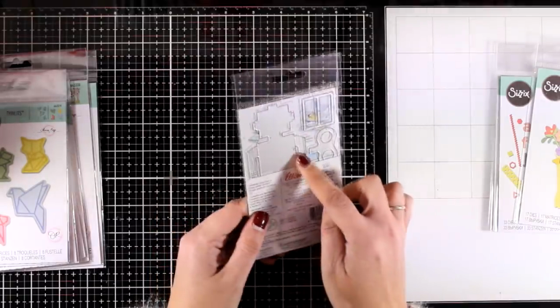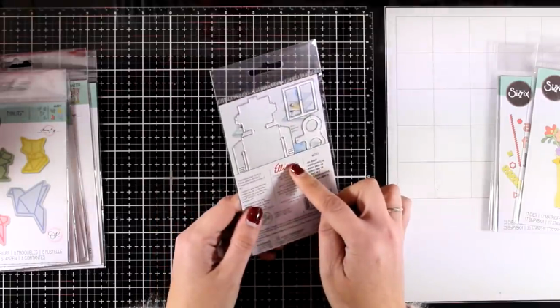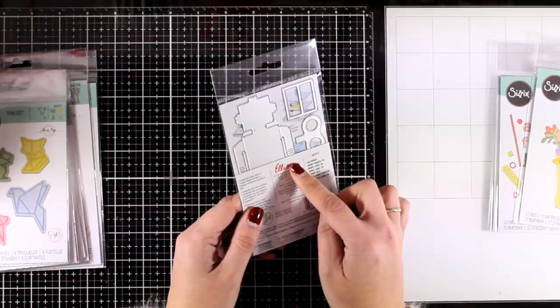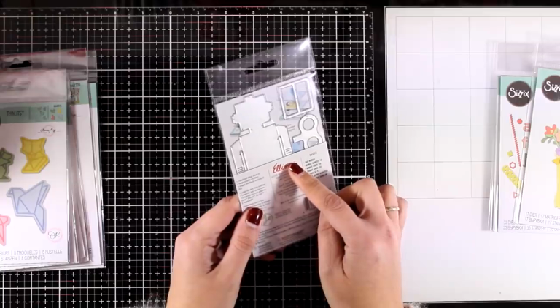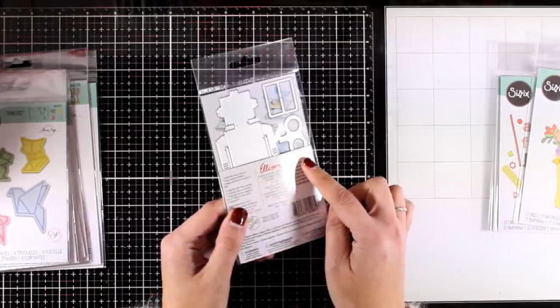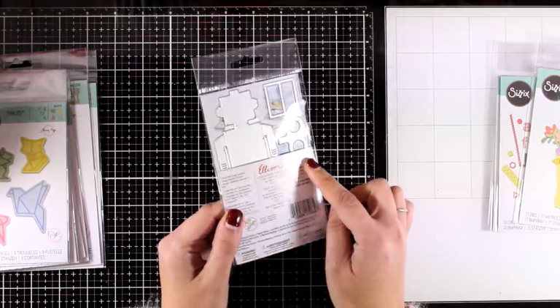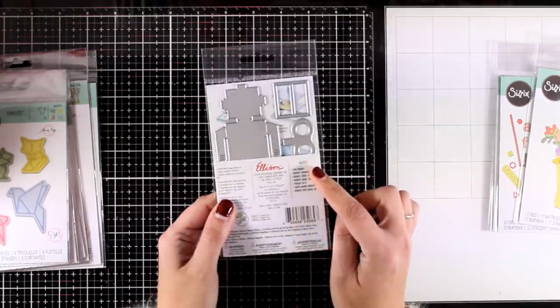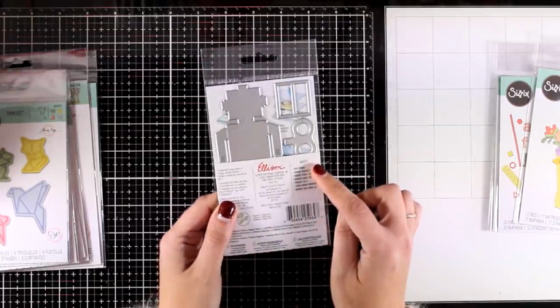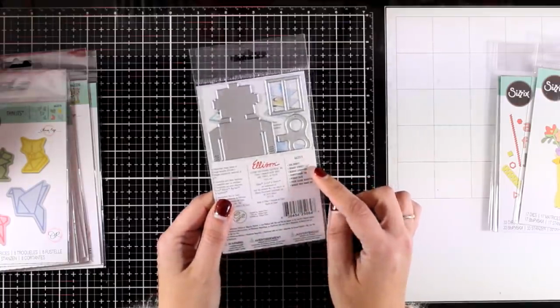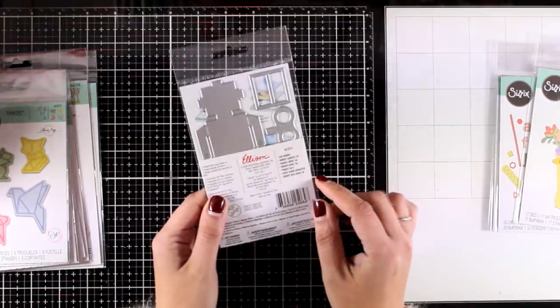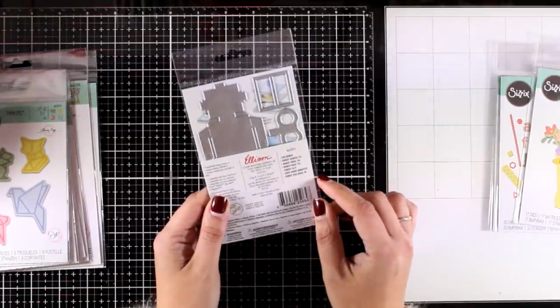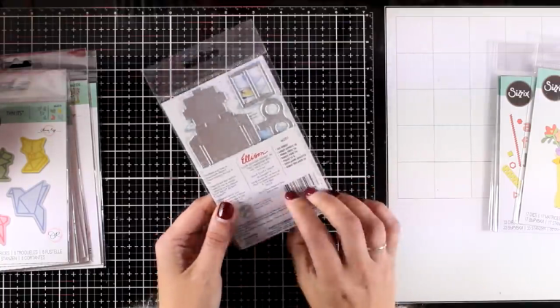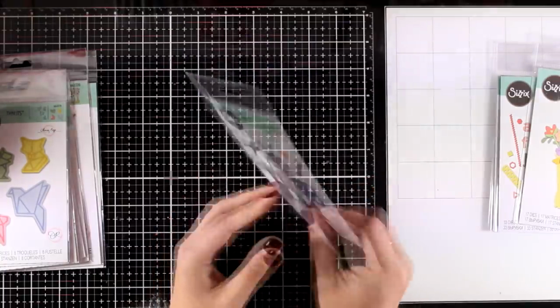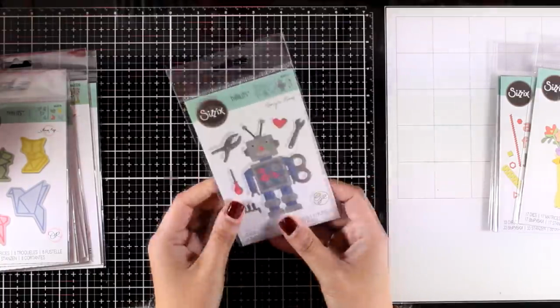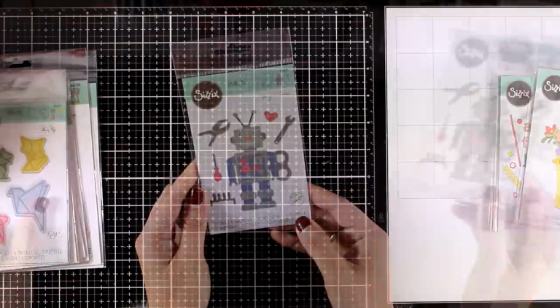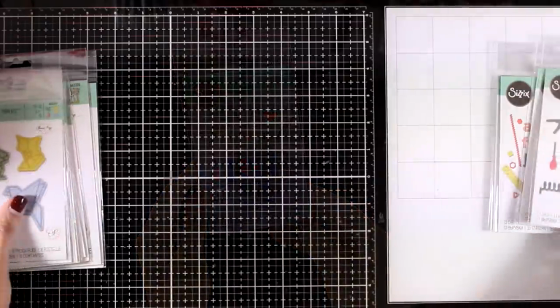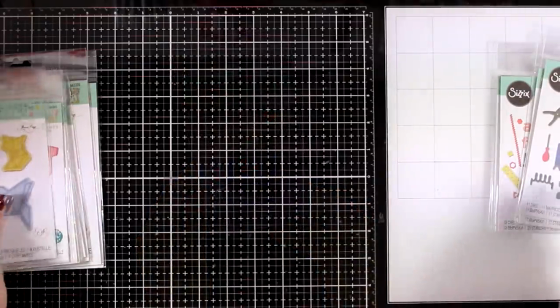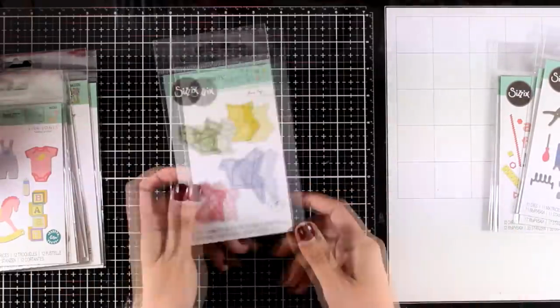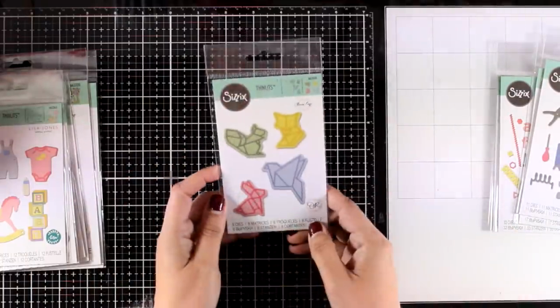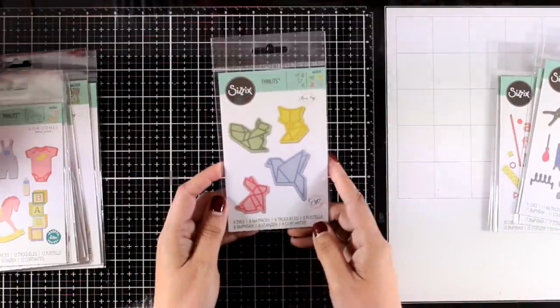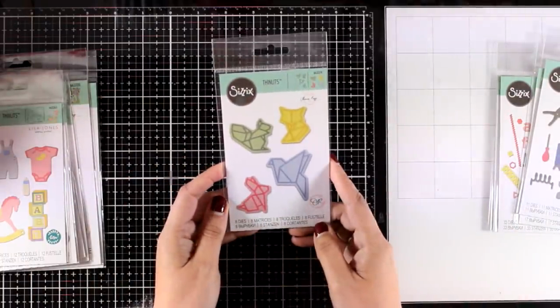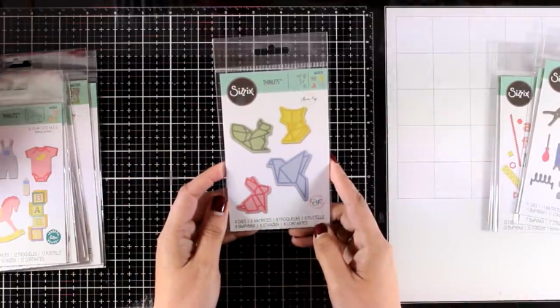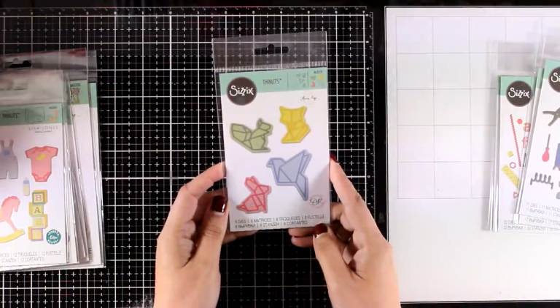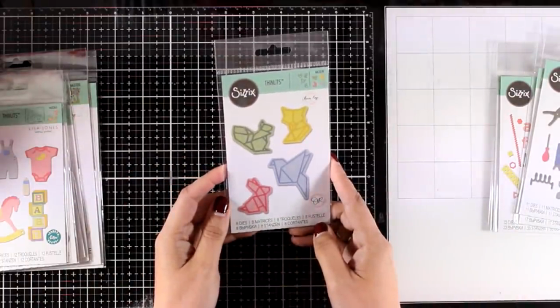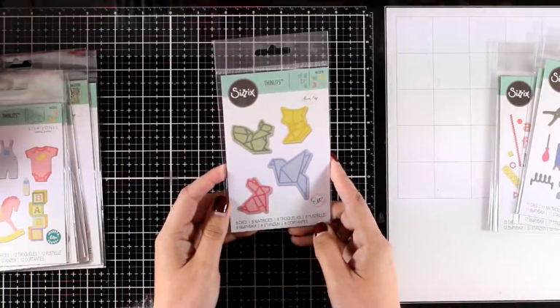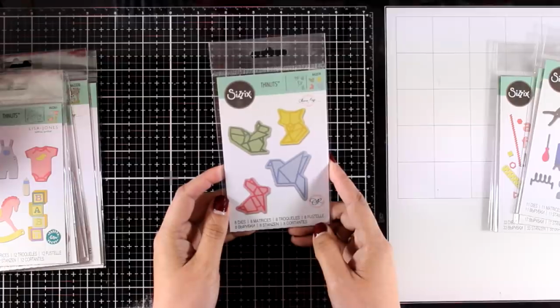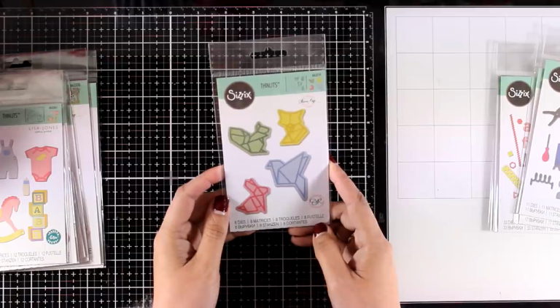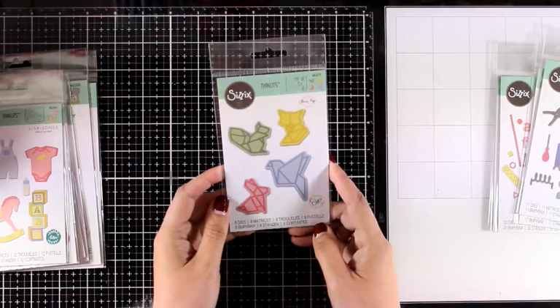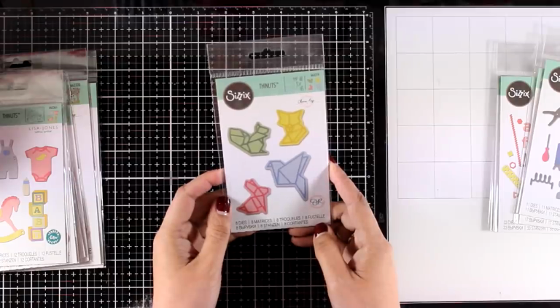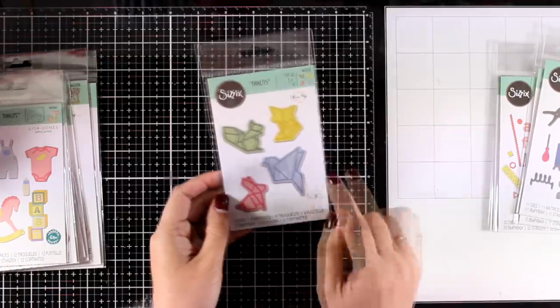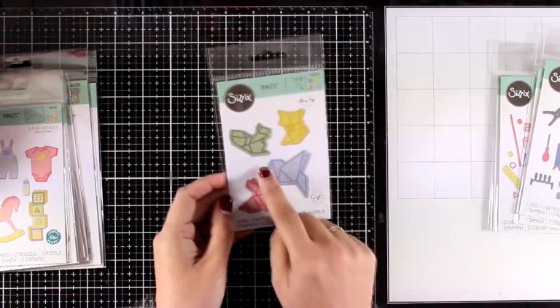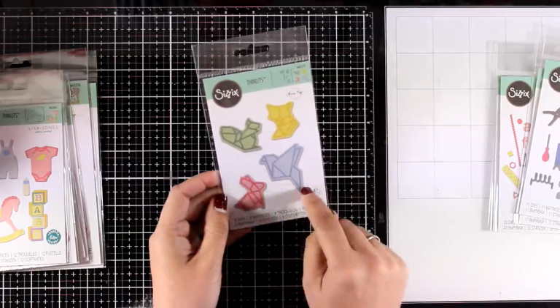This is the Robot die set — it comes with 11 dies that you can mix and match to create your very own robot, so you can really customize it. I think that this would be a hit for little boys and girls.